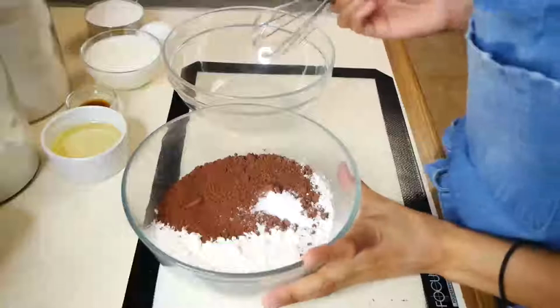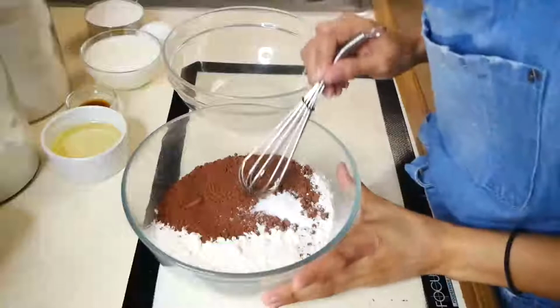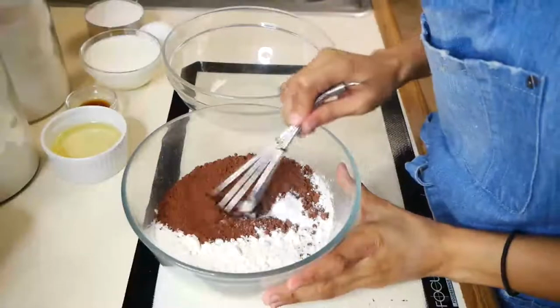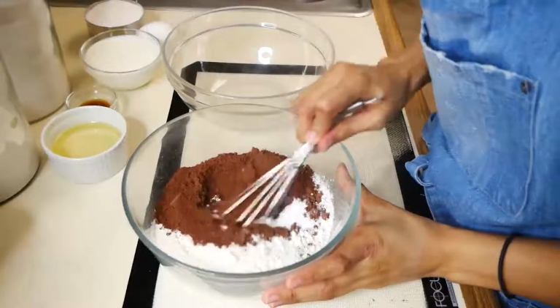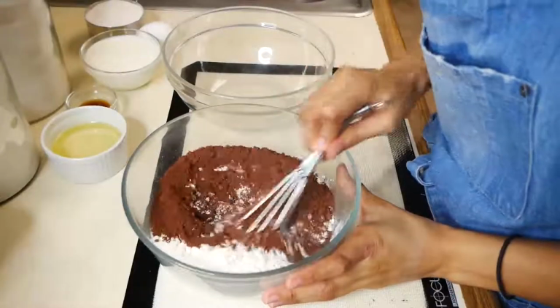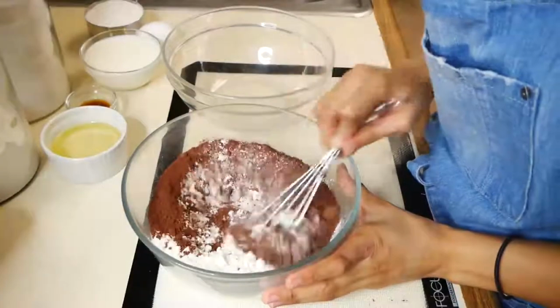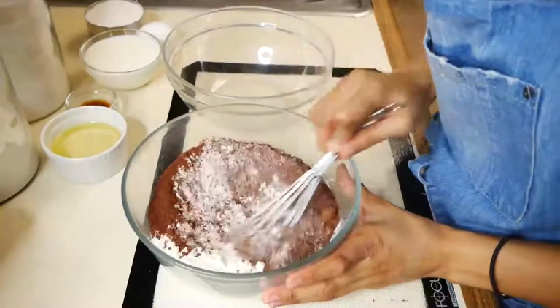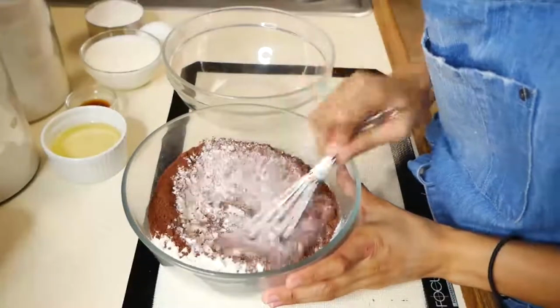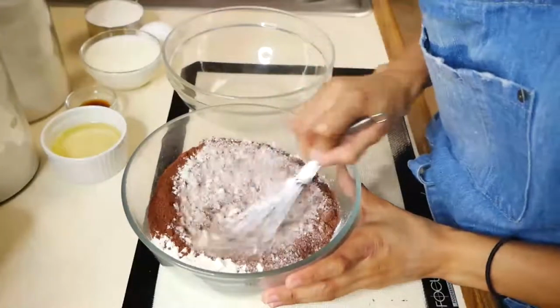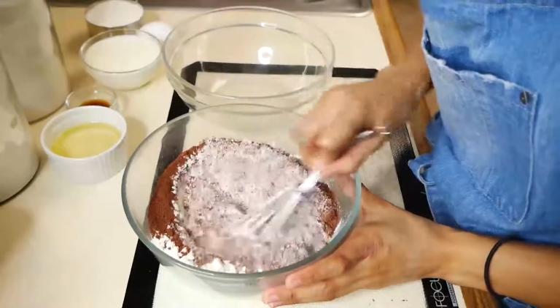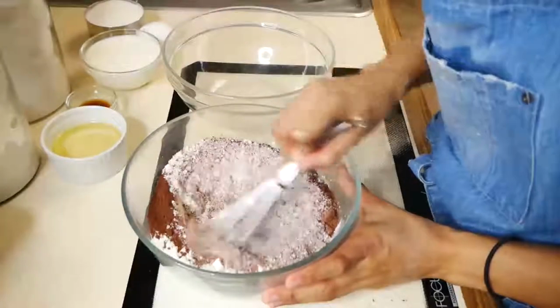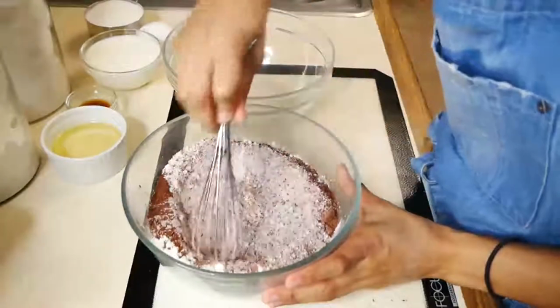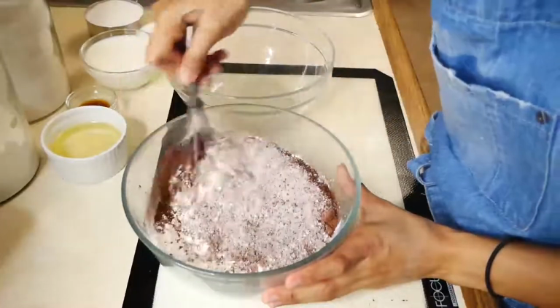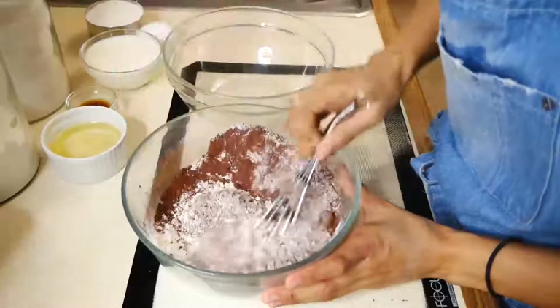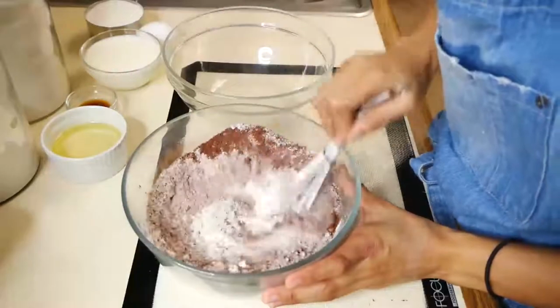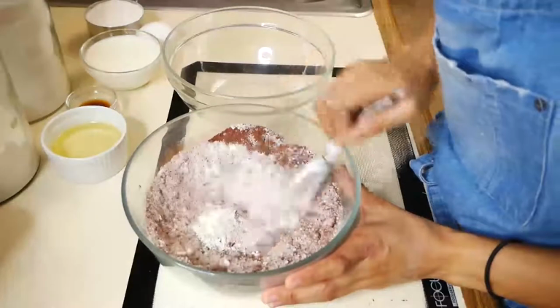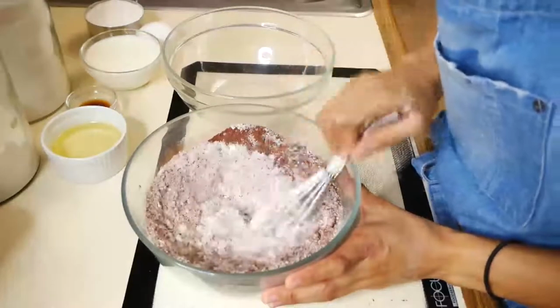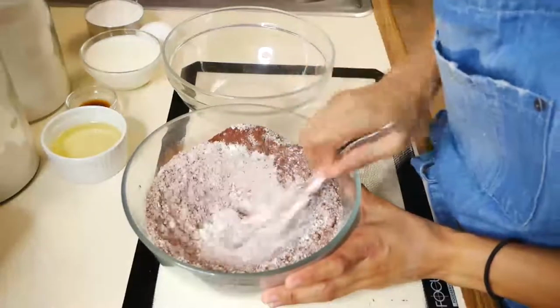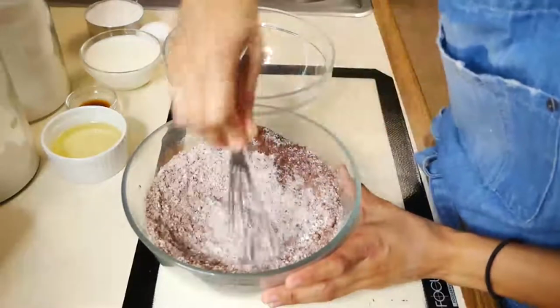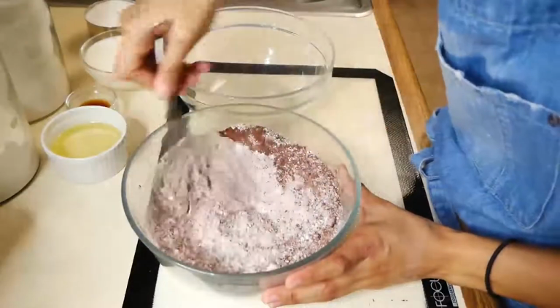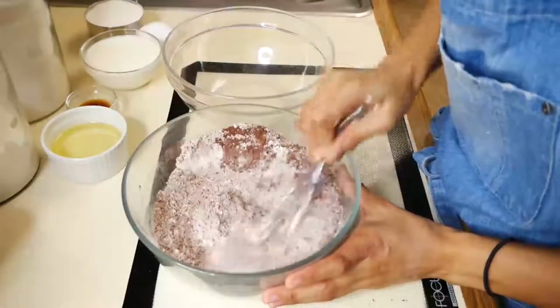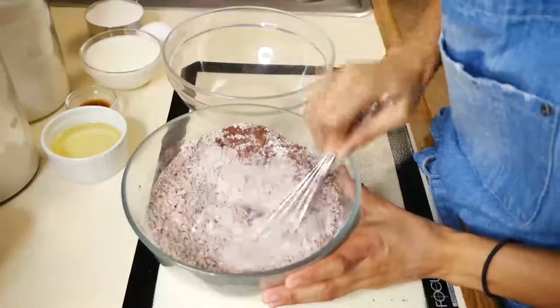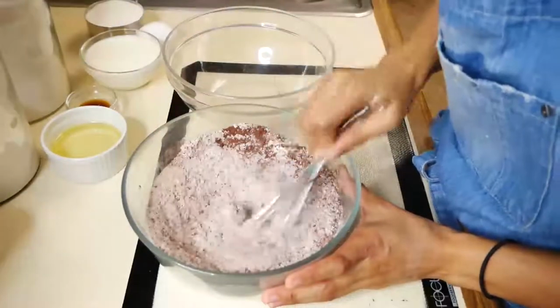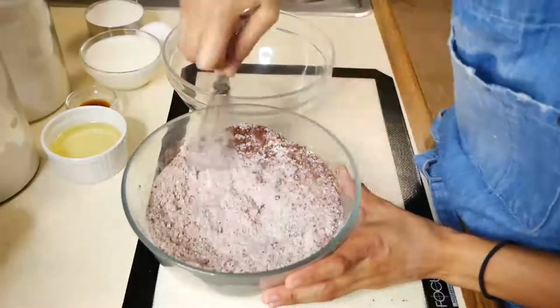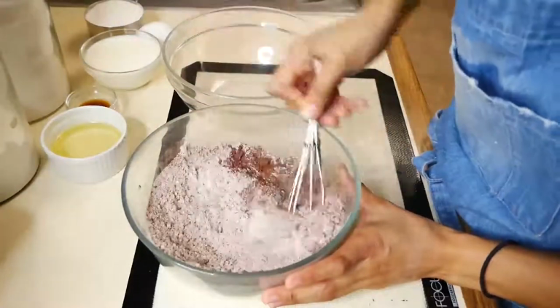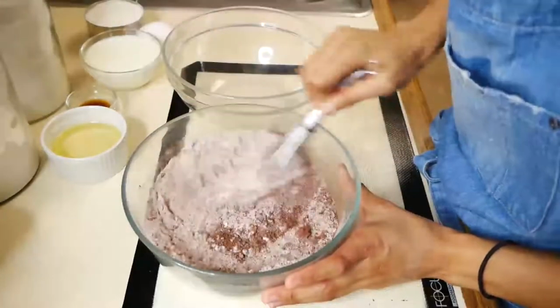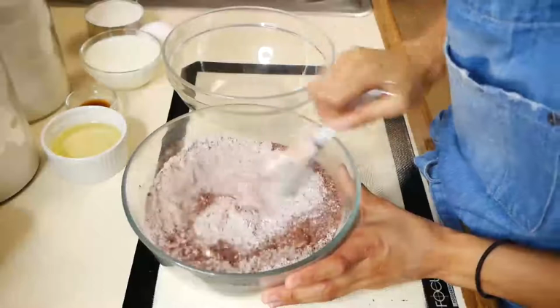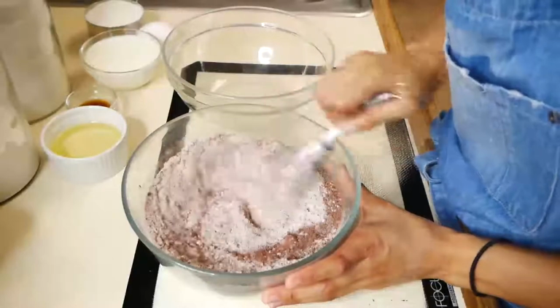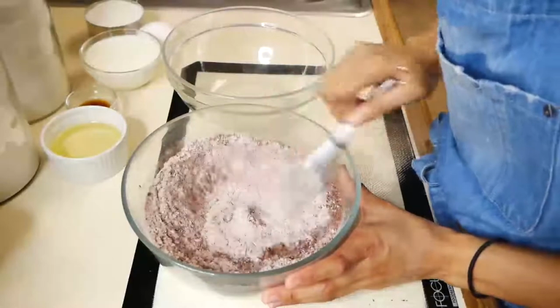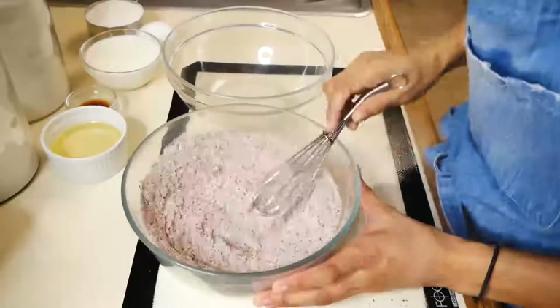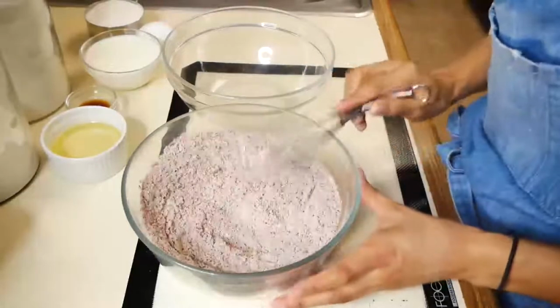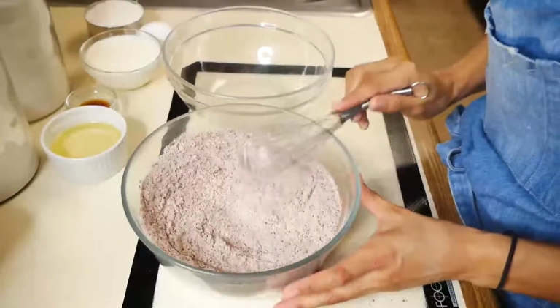The first thing we're going to do is combine all our dry ingredients in a bowl. I have all-purpose flour, dark cocoa powder, baking soda, and salt, and I'm just going to whisk that until it's thoroughly mixed.